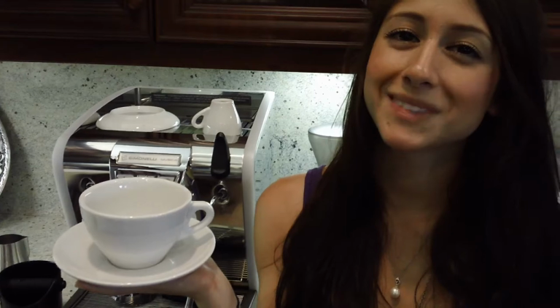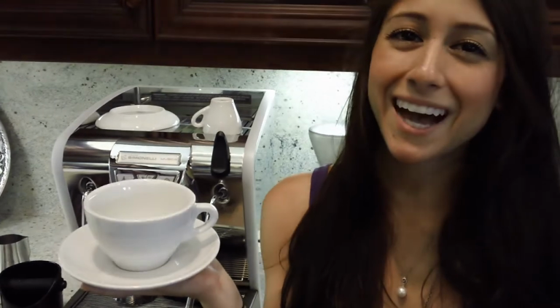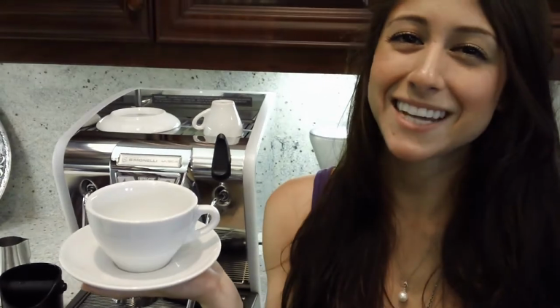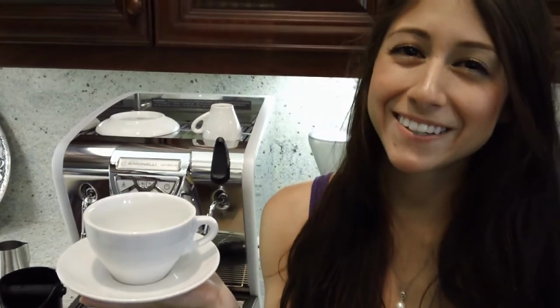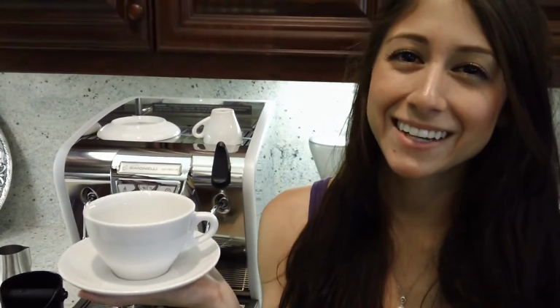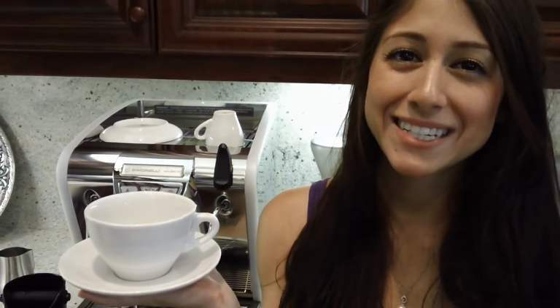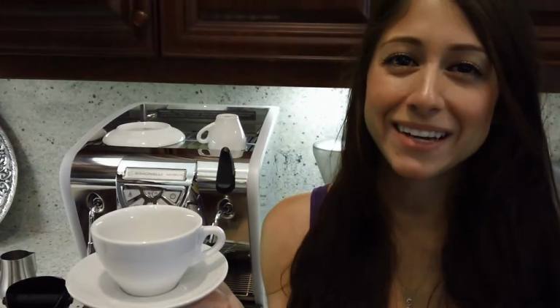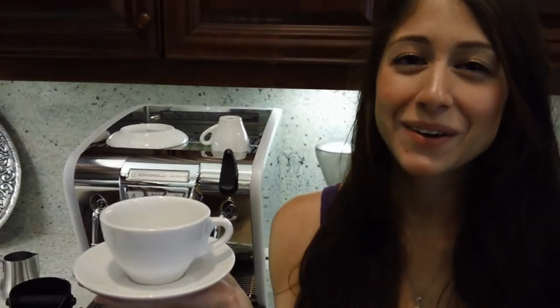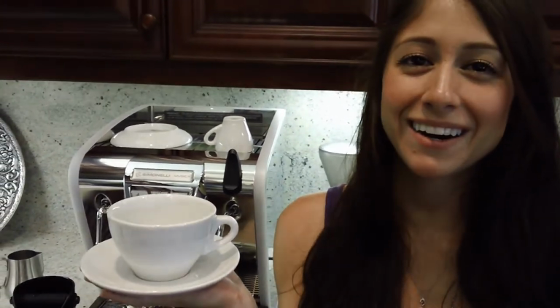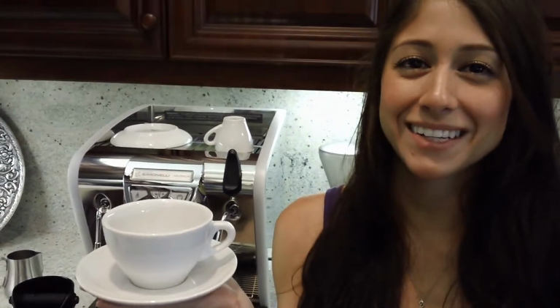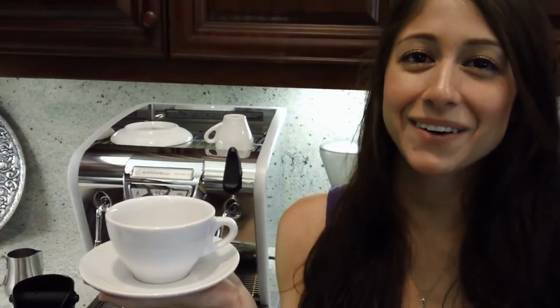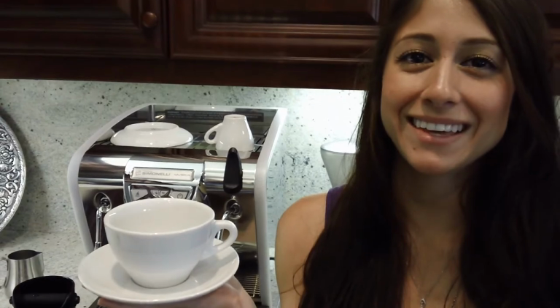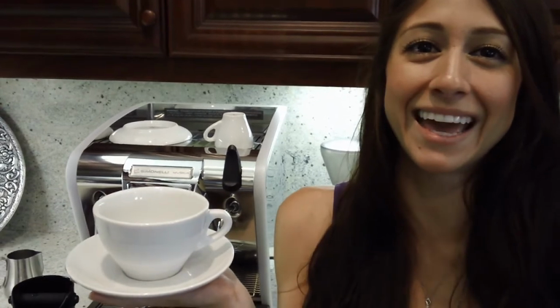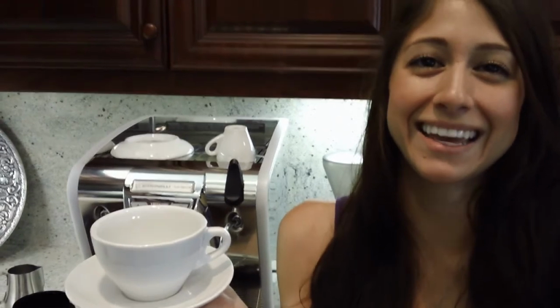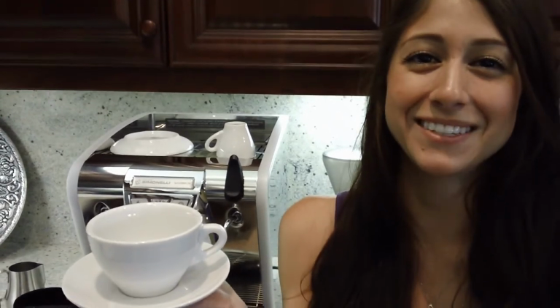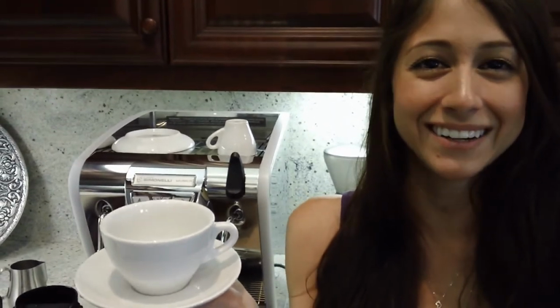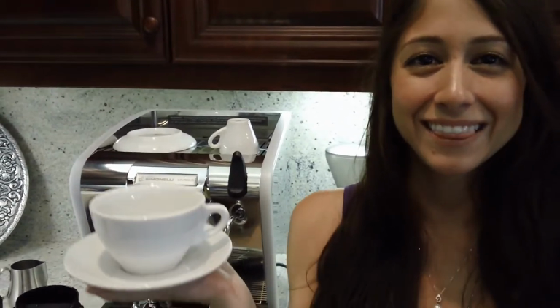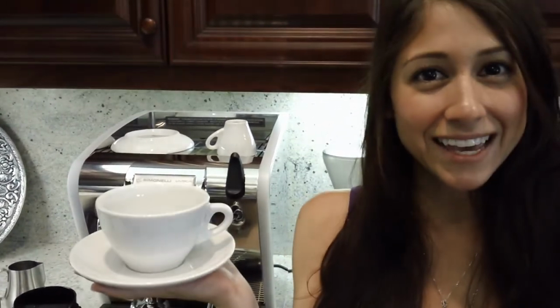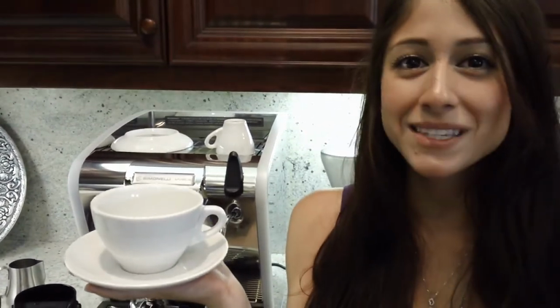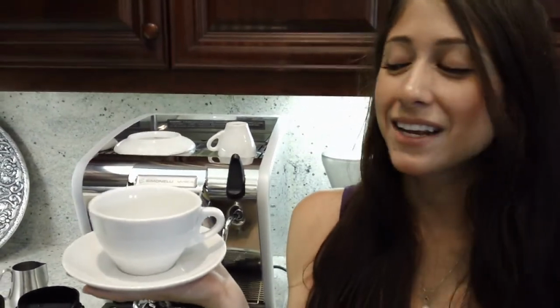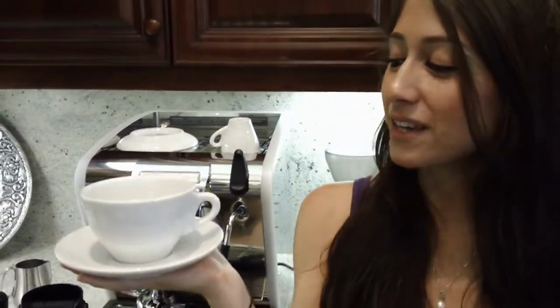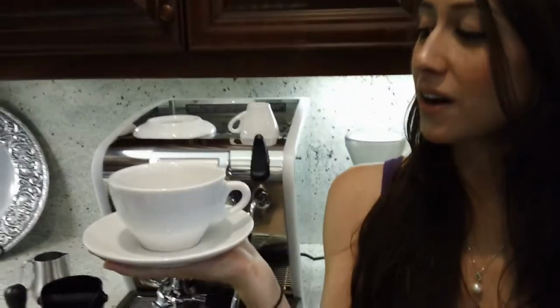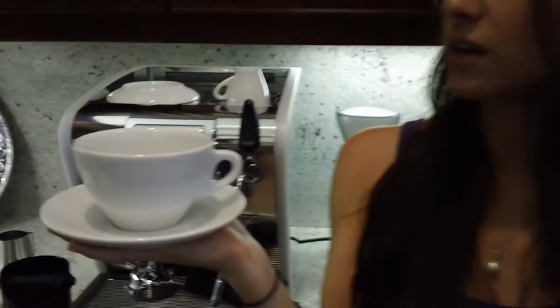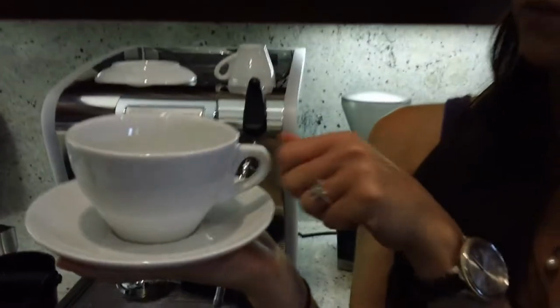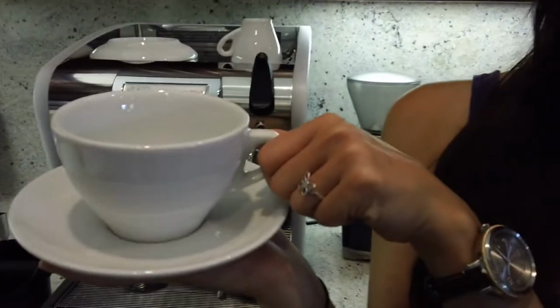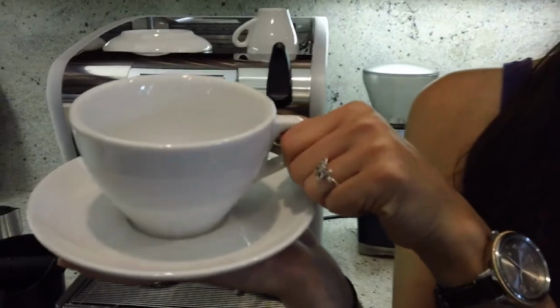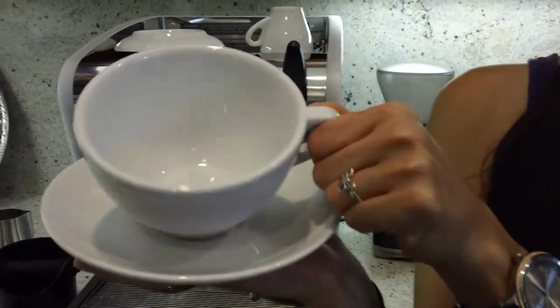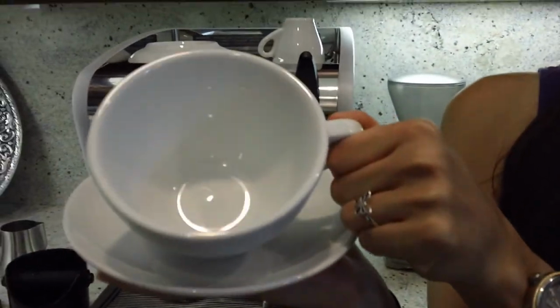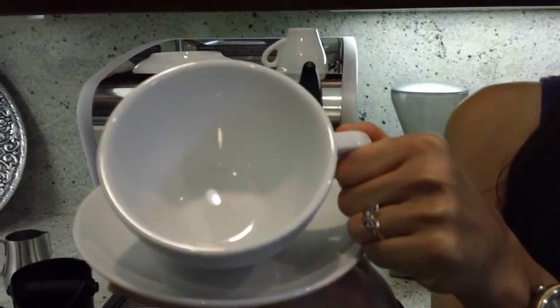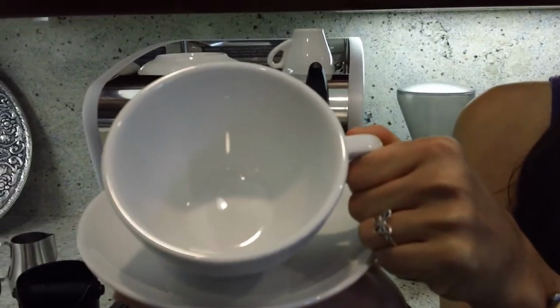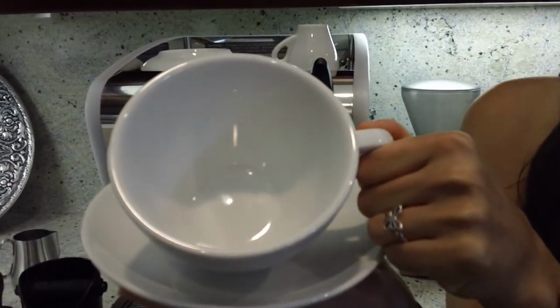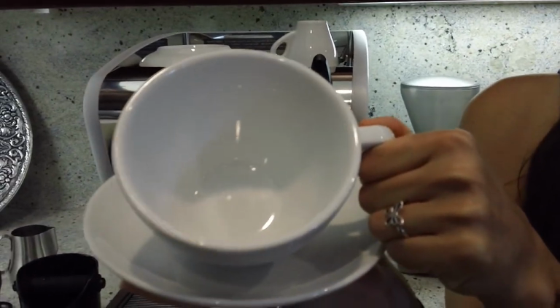Hi, nice to see you again. Barista Lab here. We are going to go over the Dan Cap Torino latte cups. Now these are the tulip shaped latte cups. You can see the shape there.